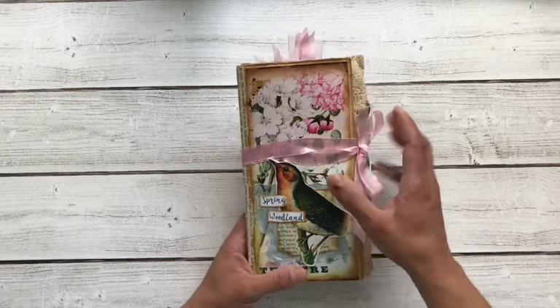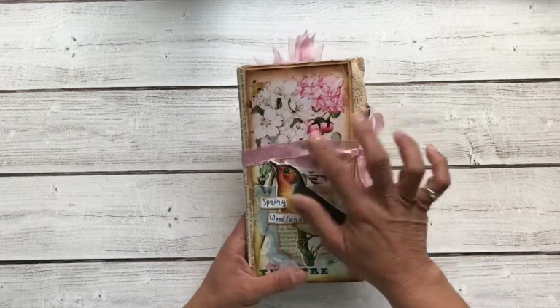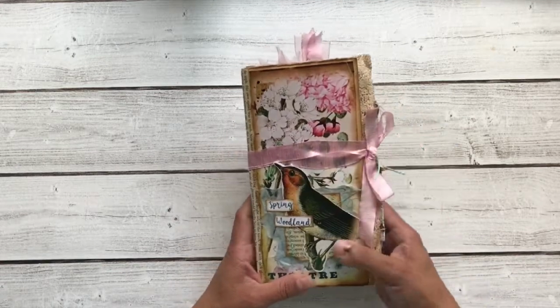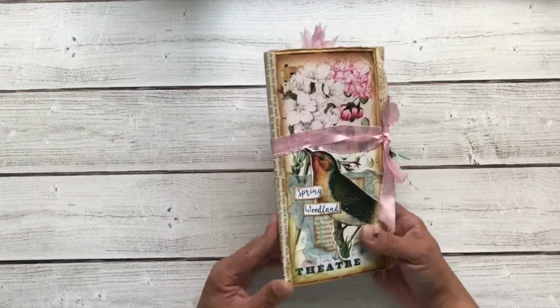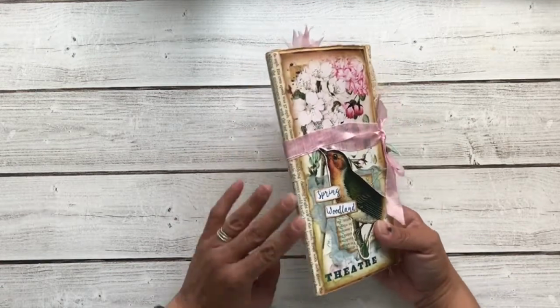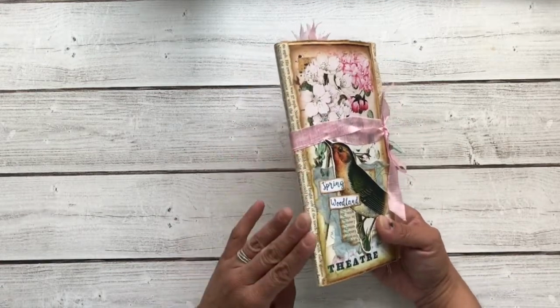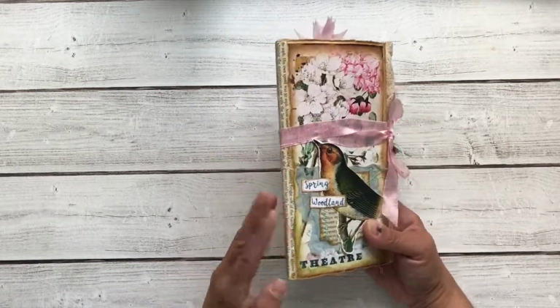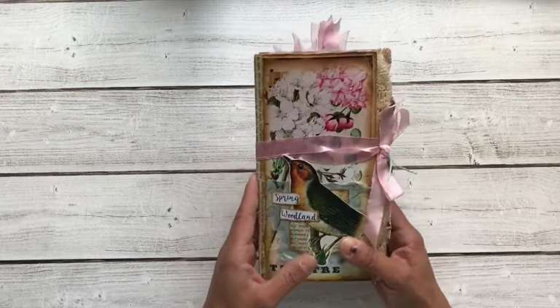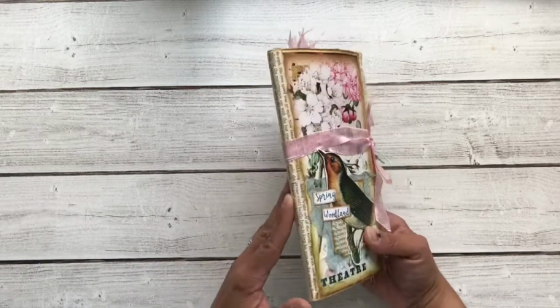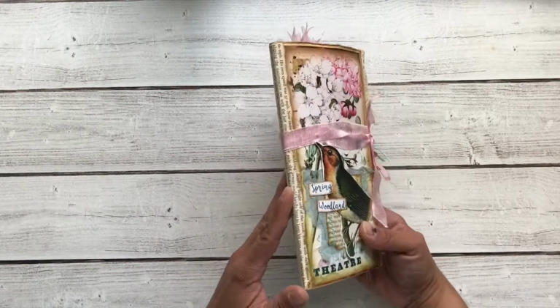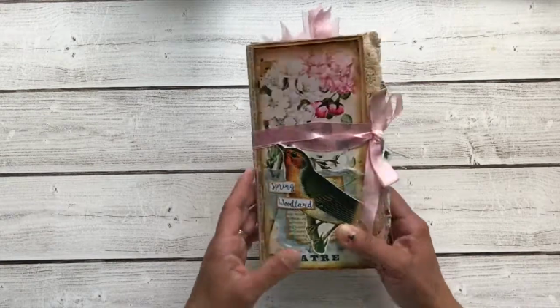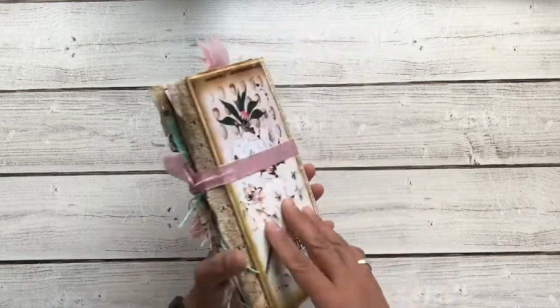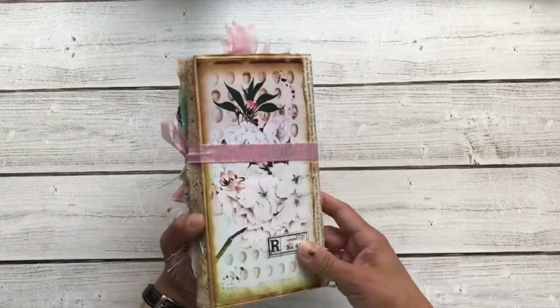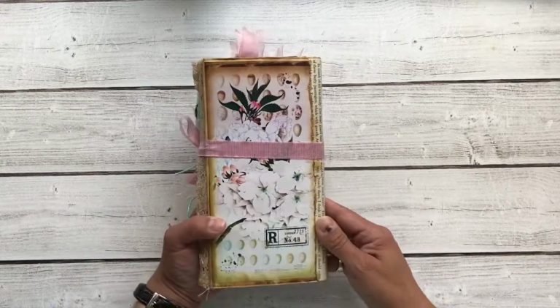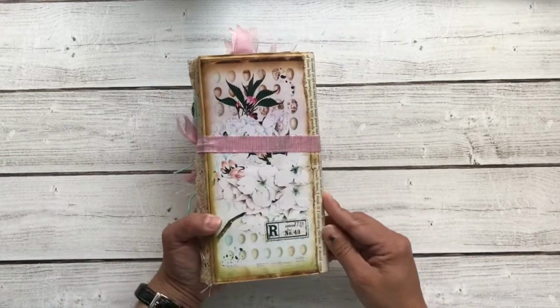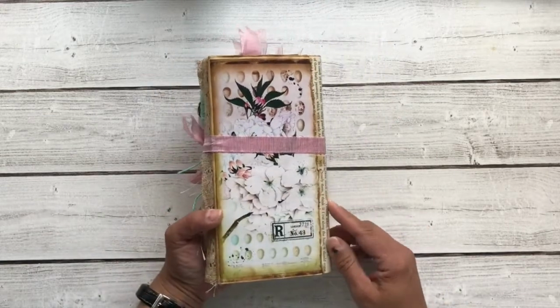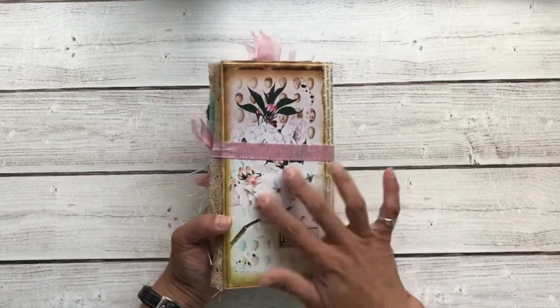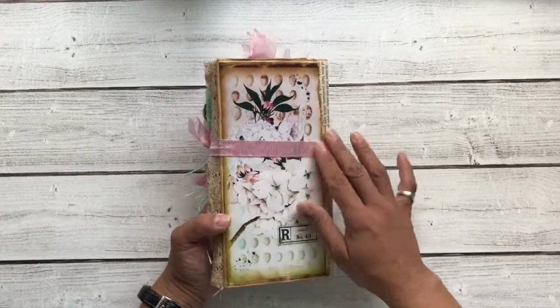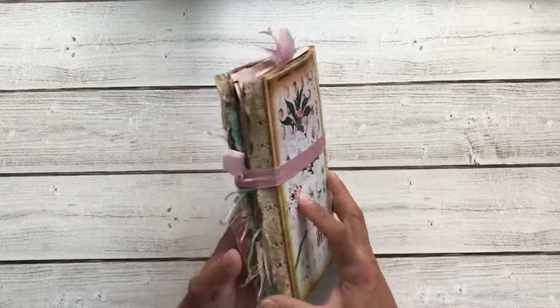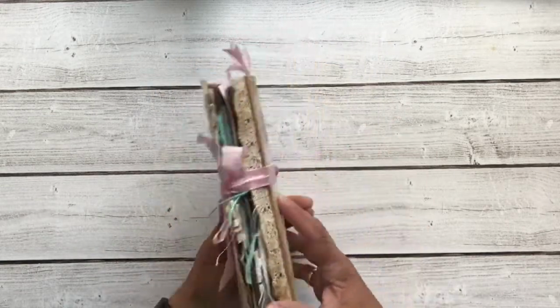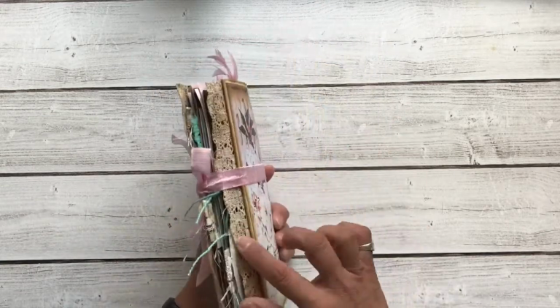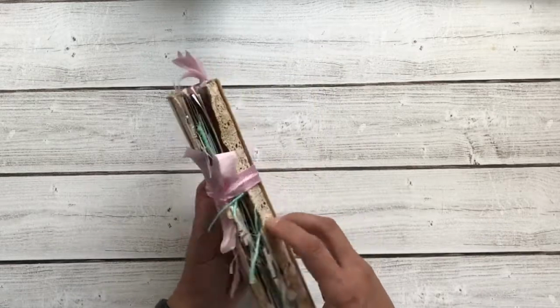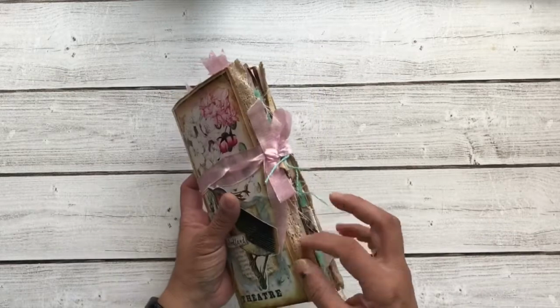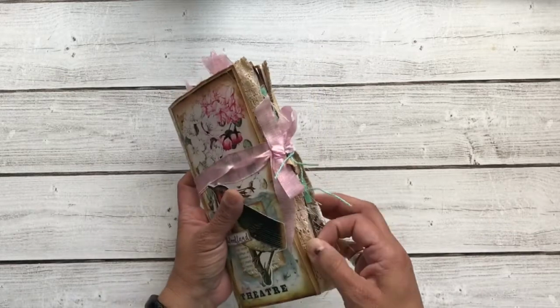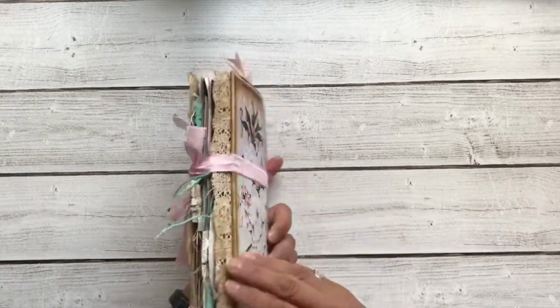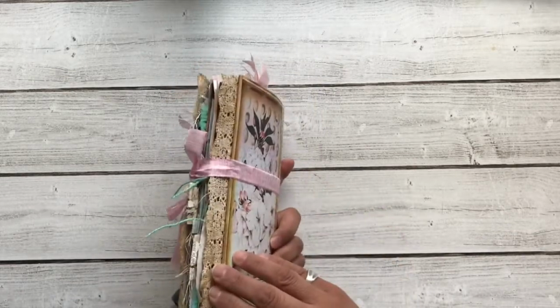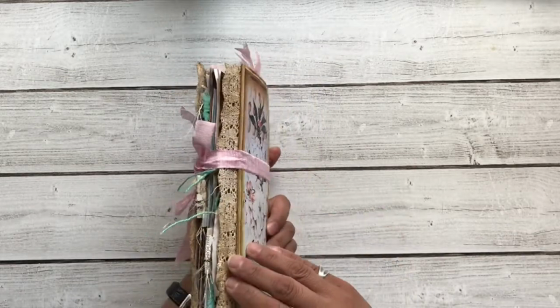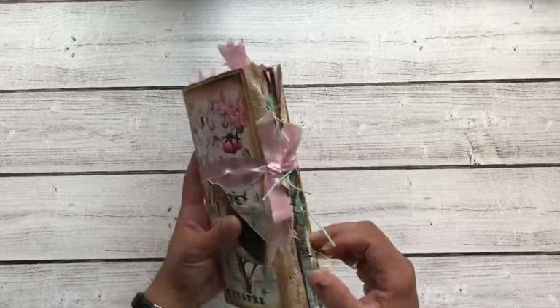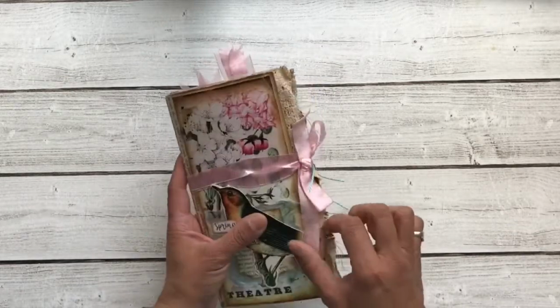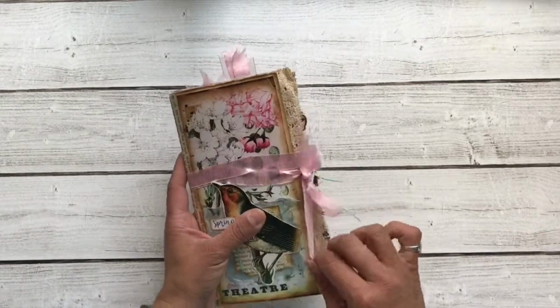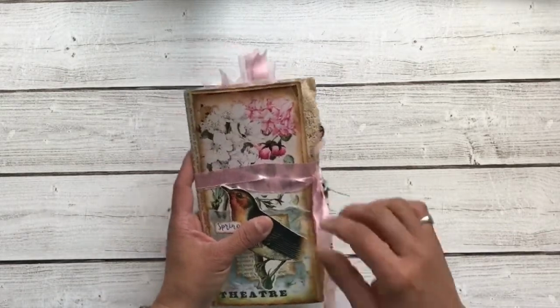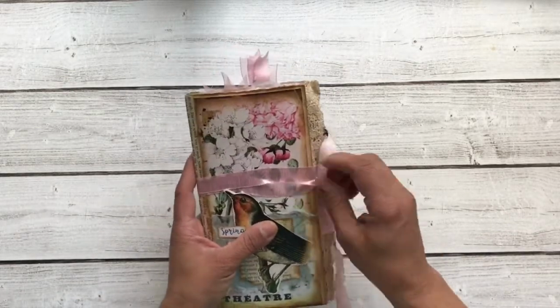I have these beautiful florals, some extra paper on the edge — book paper — to add some stability there. And this beautiful image on the back. Each edge of the front and back covers has some coffee-dyed lace.